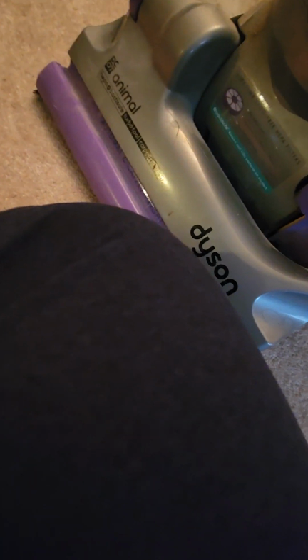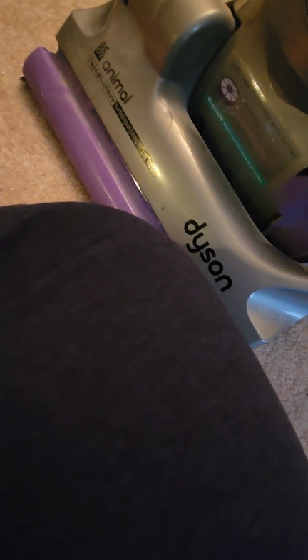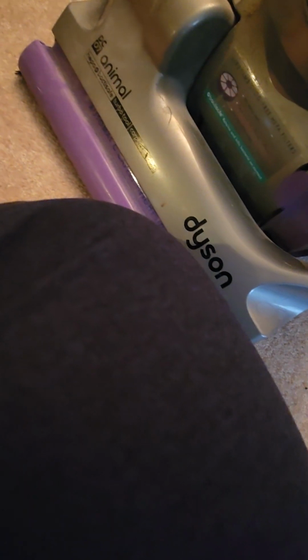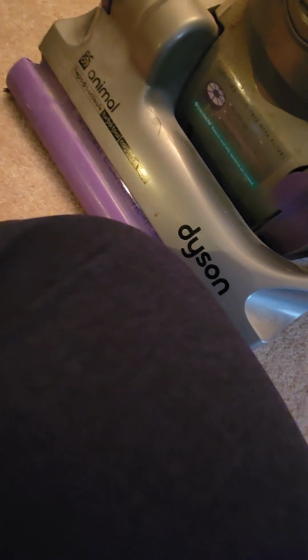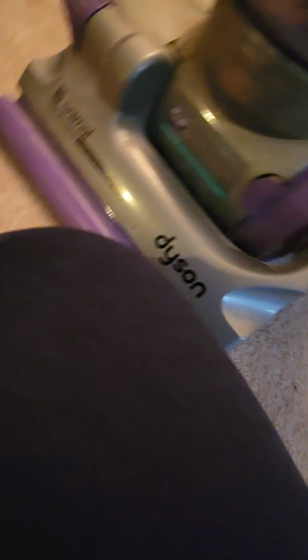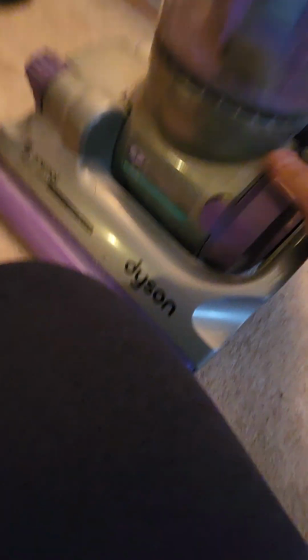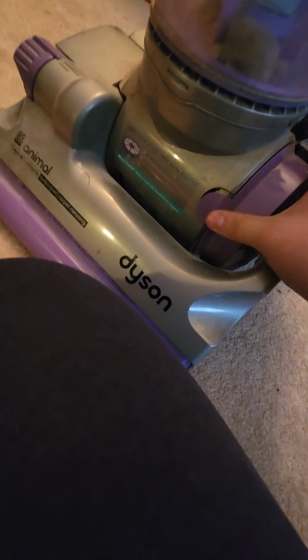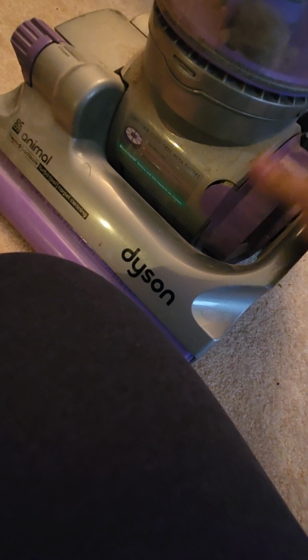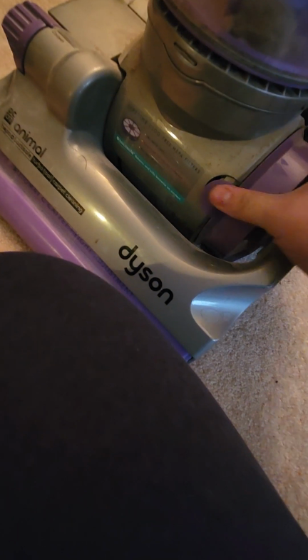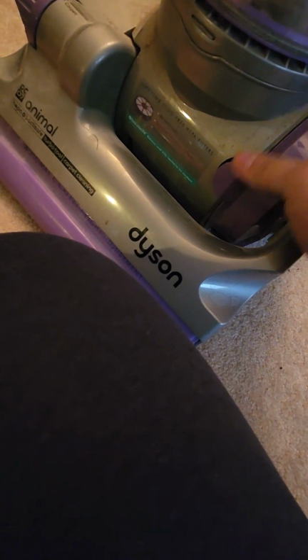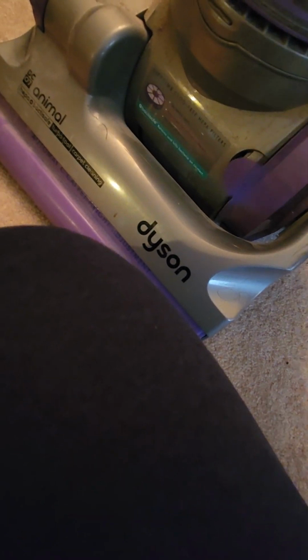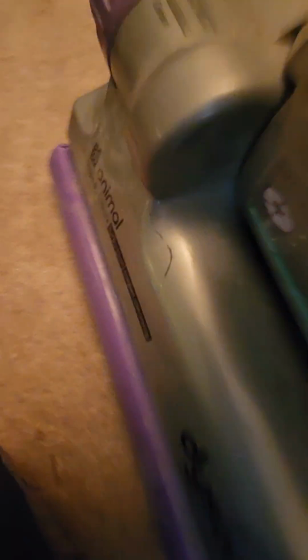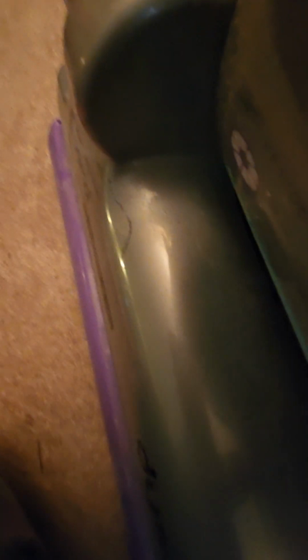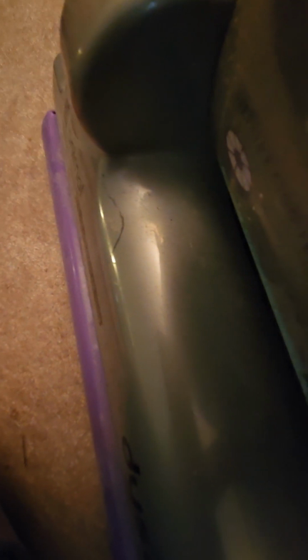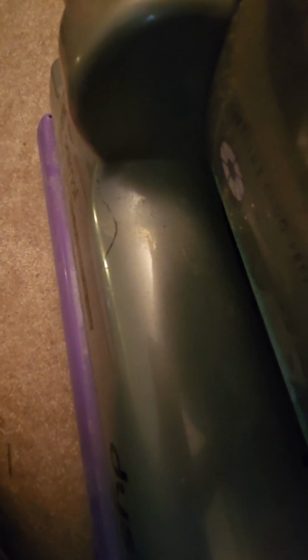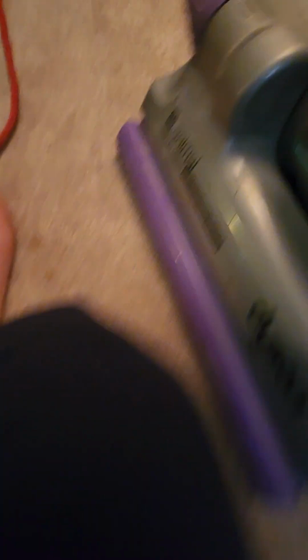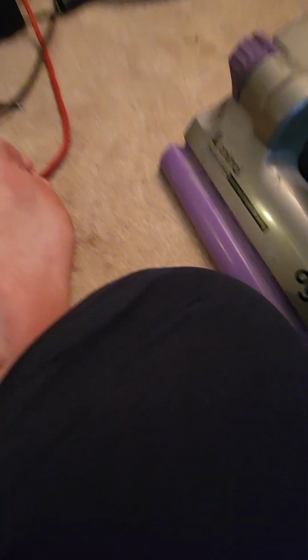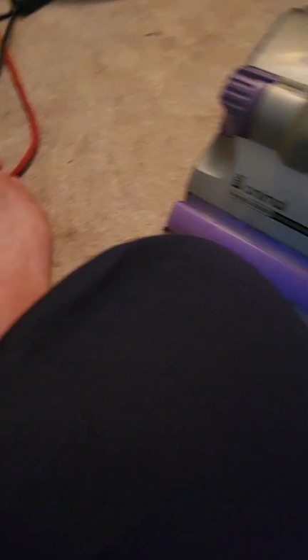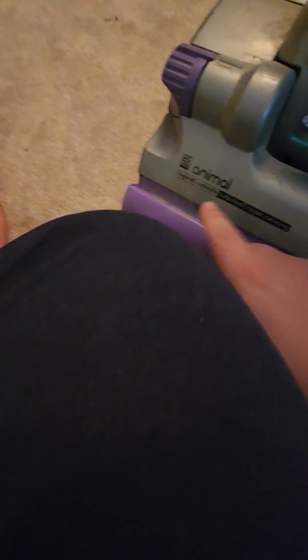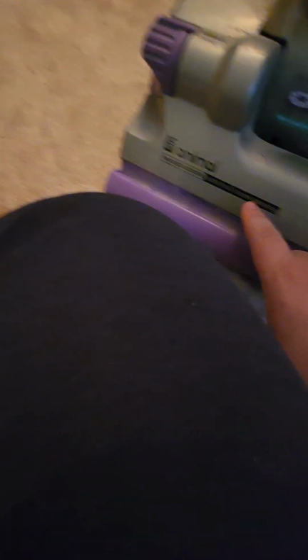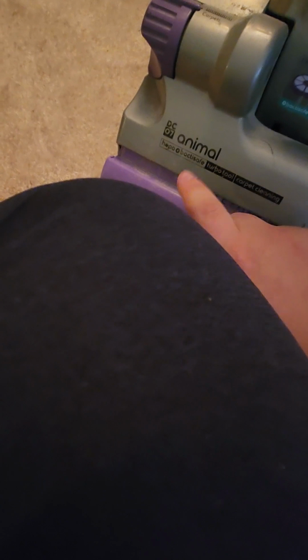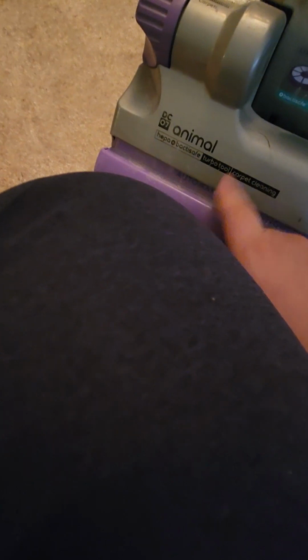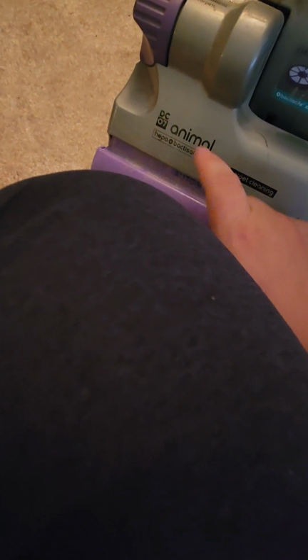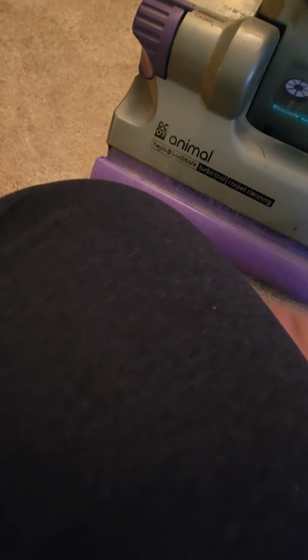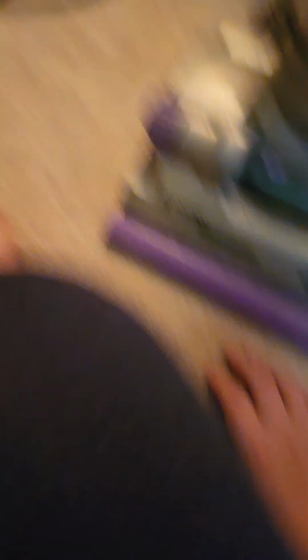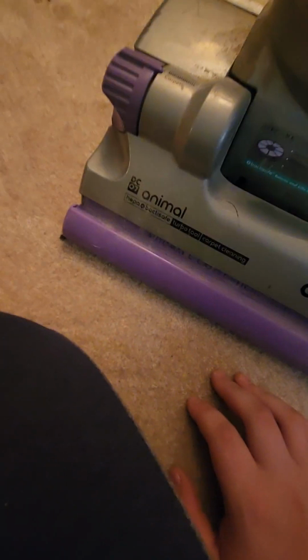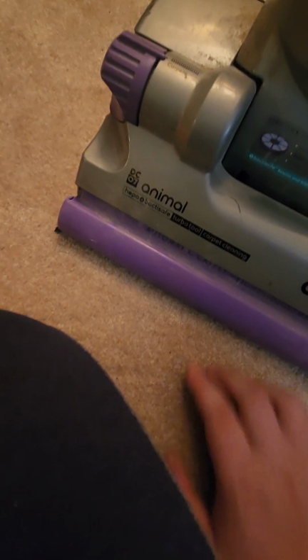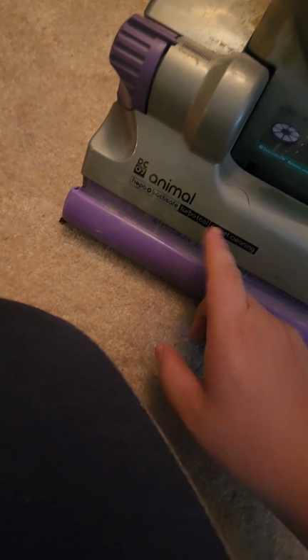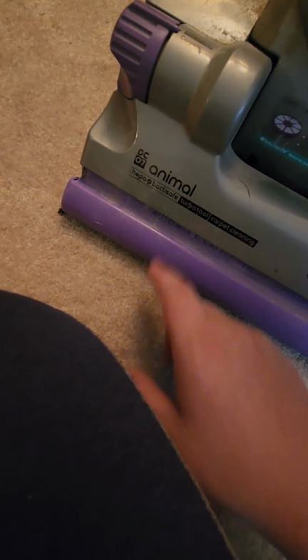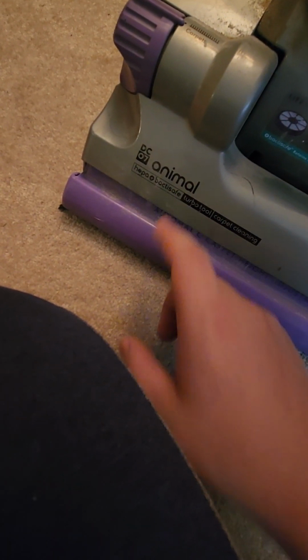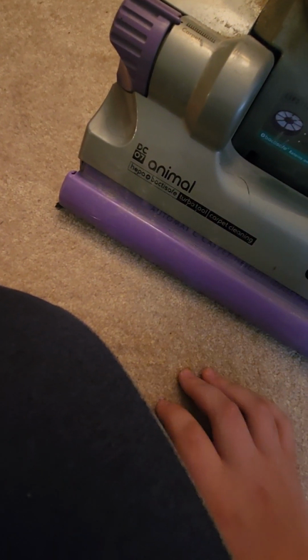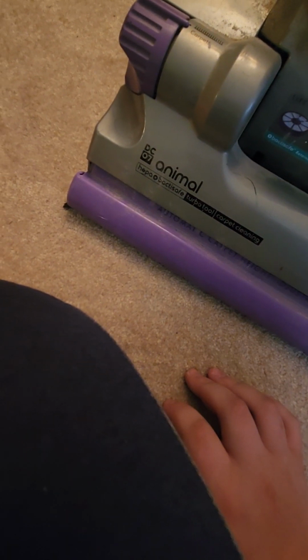This one in particular I believe is an earlier Dyson, because it has everything bolted. It has carpet cleaning and turbo cleaning modes.